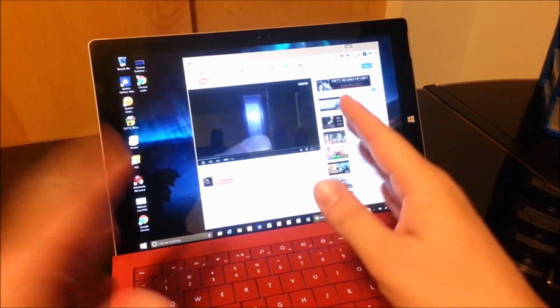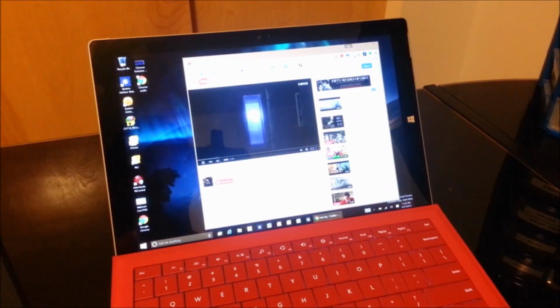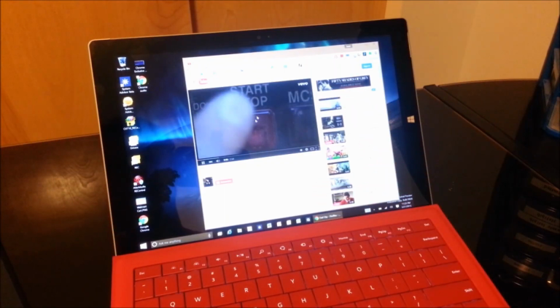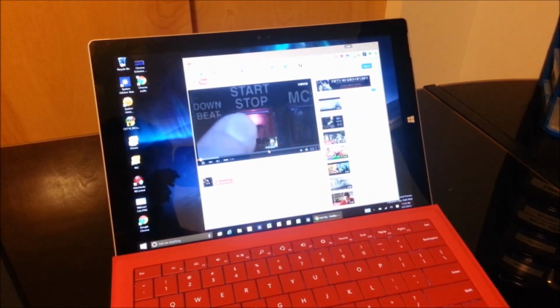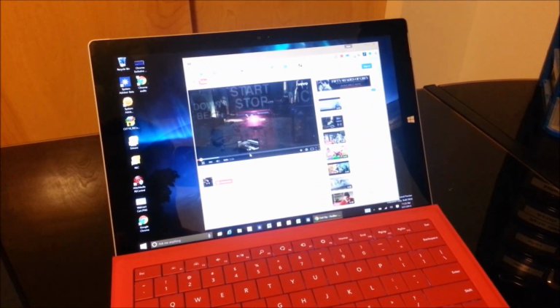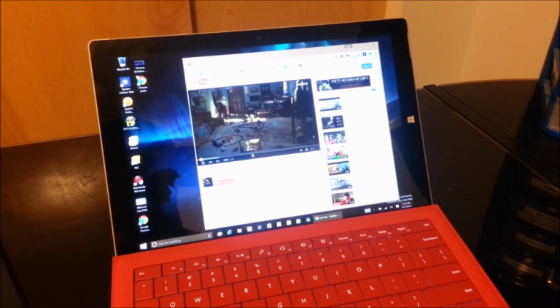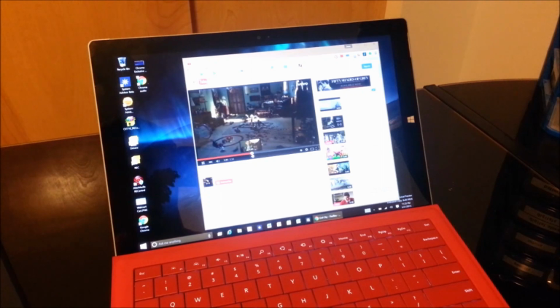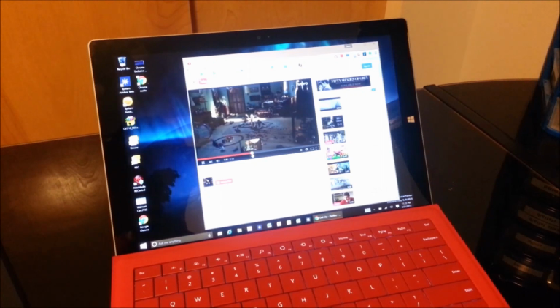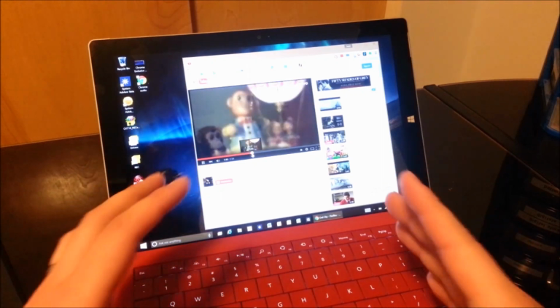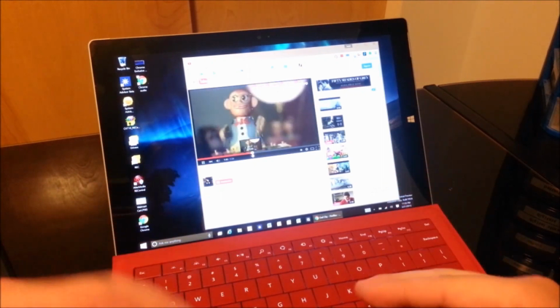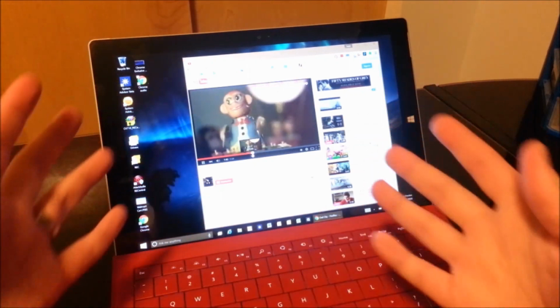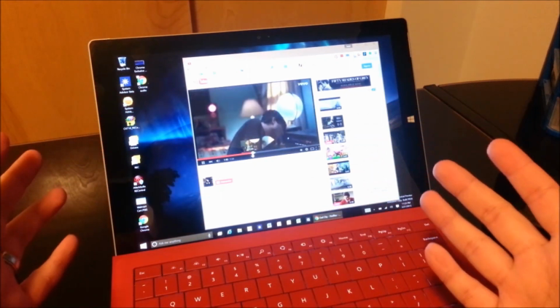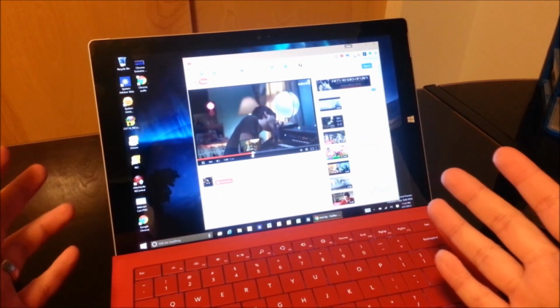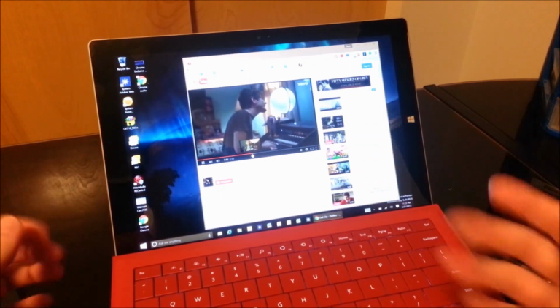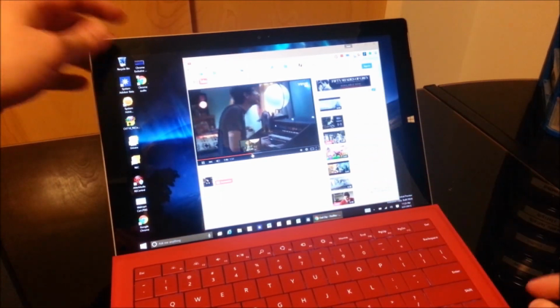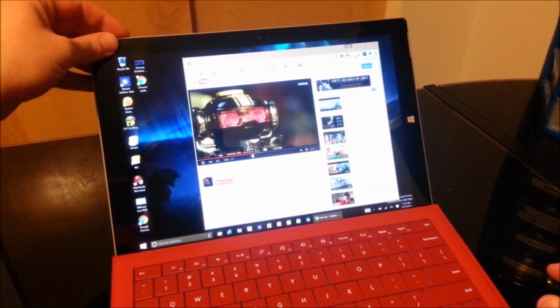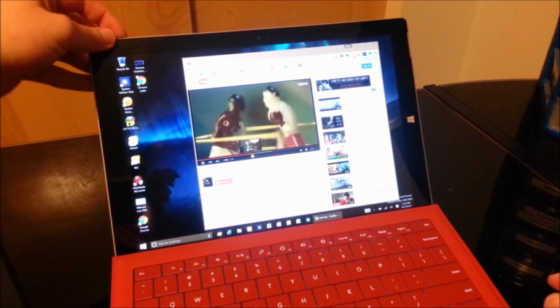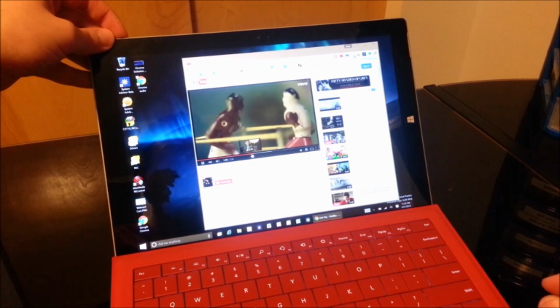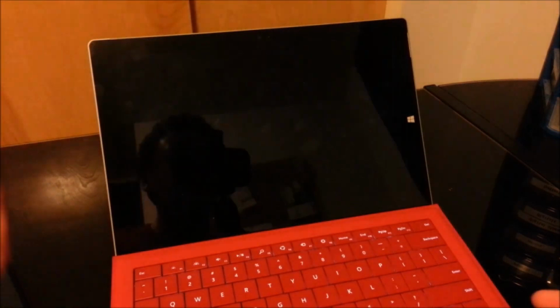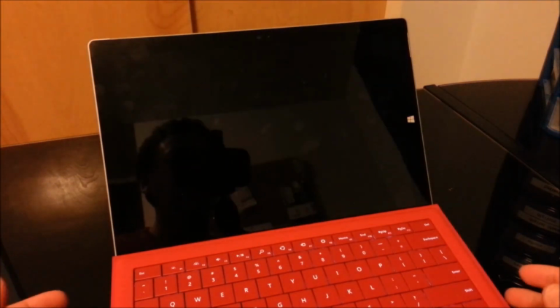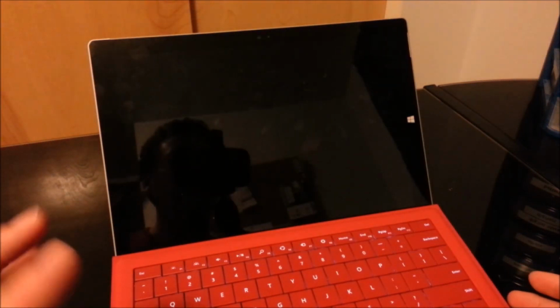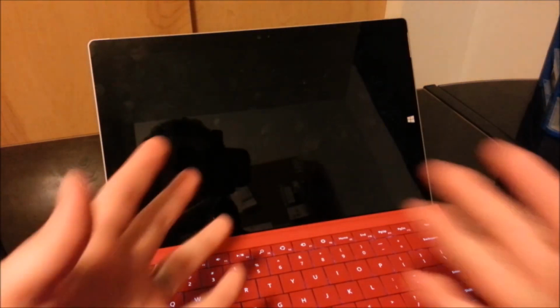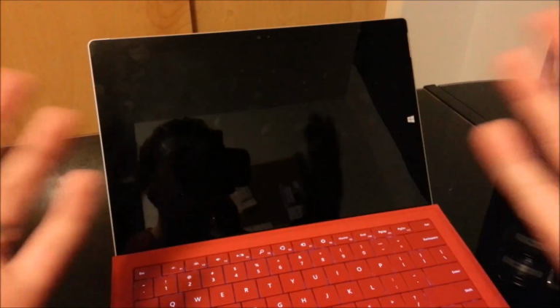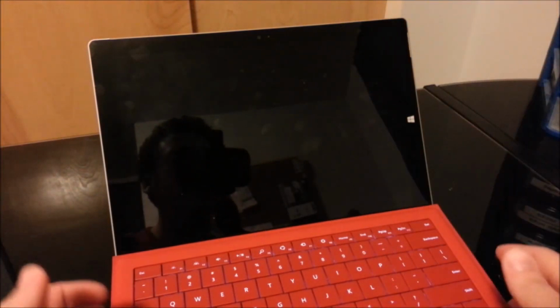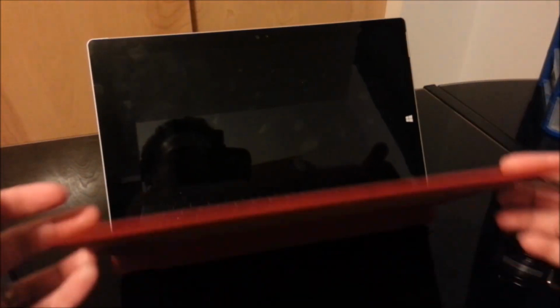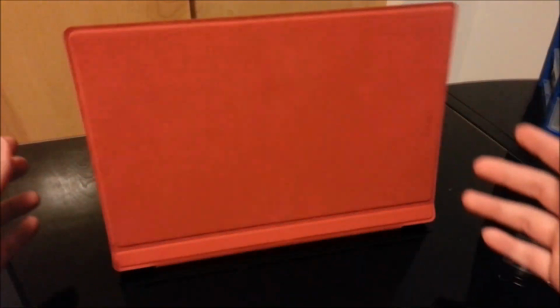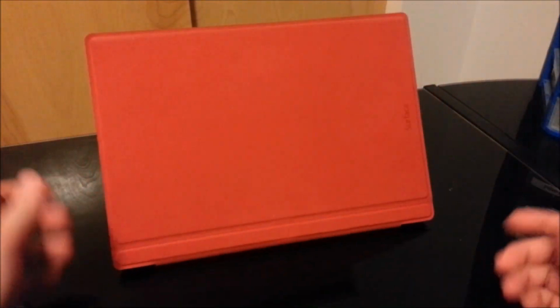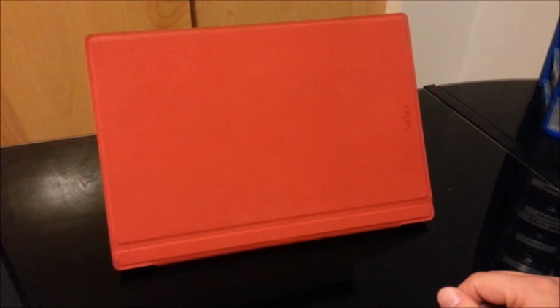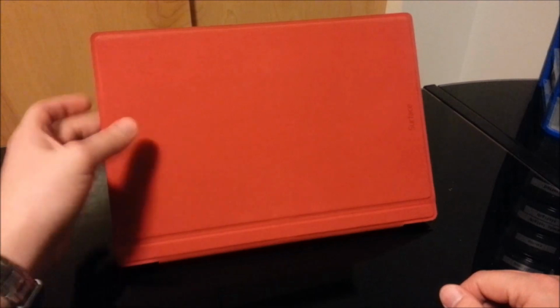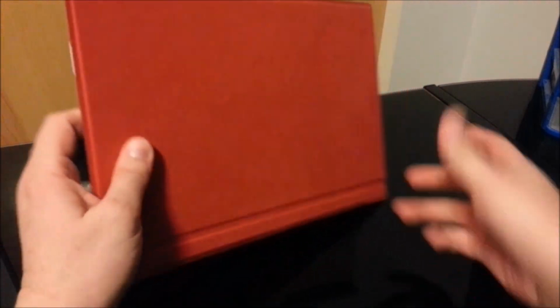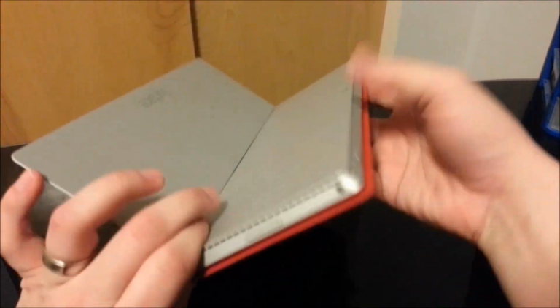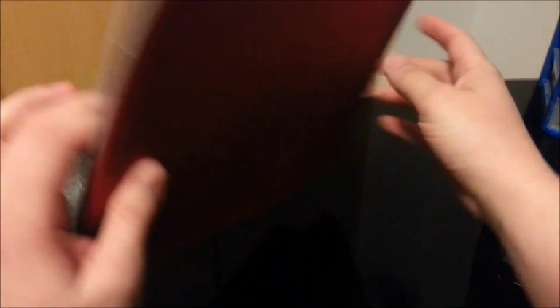So this even works on YouTube videos. If I were to start playing a YouTube video and put my Surface to sleep, you can still hear the sound in the background. That's really cool.